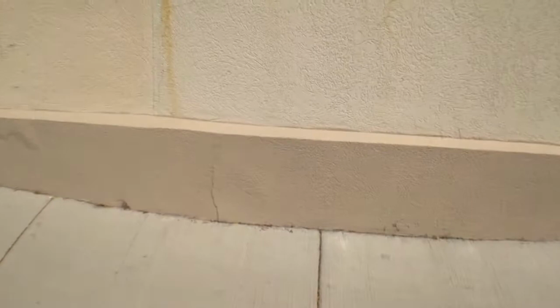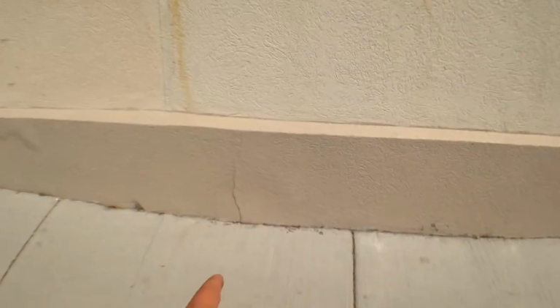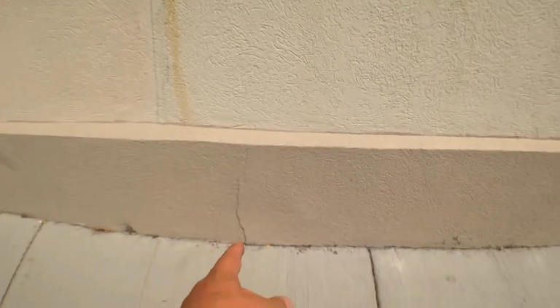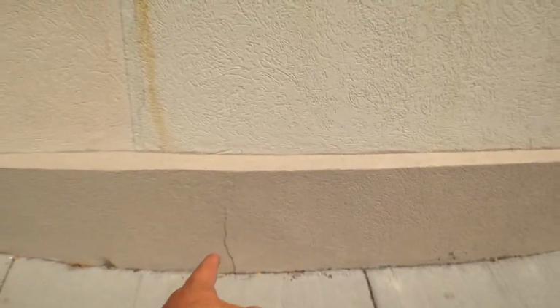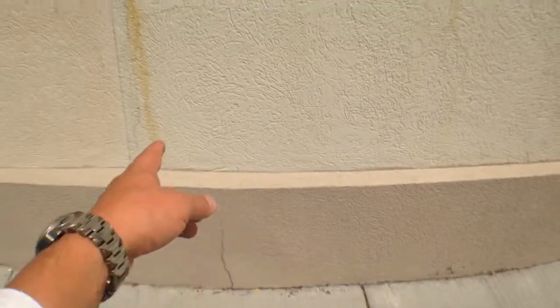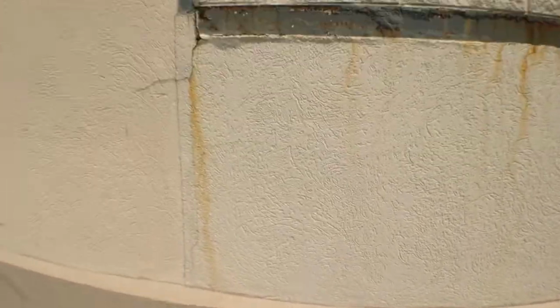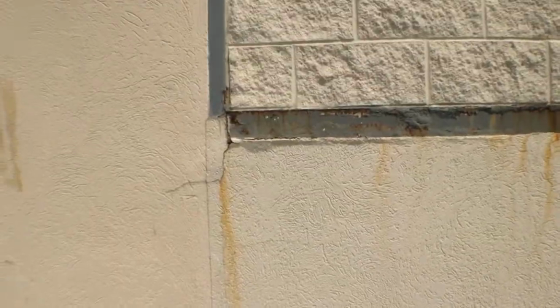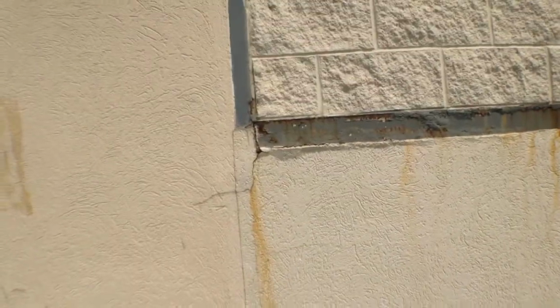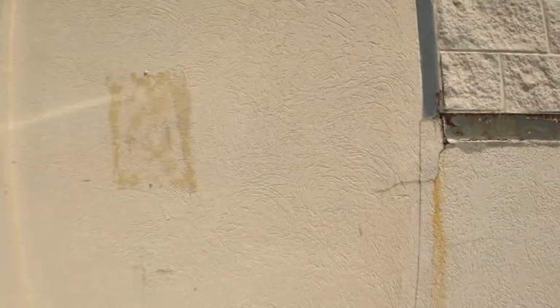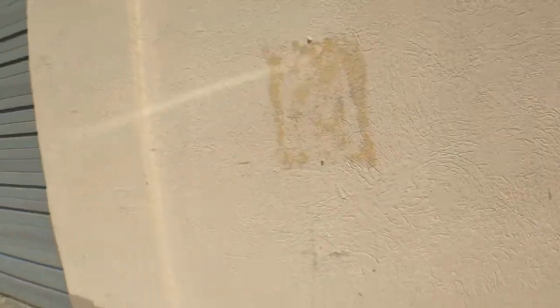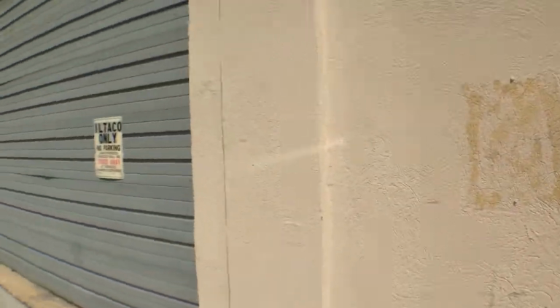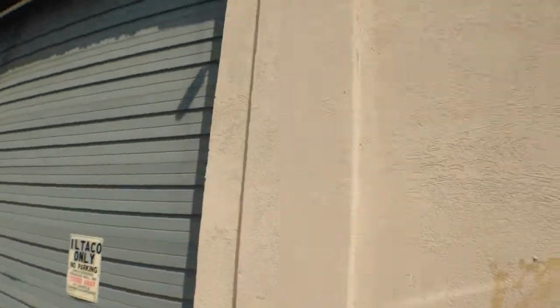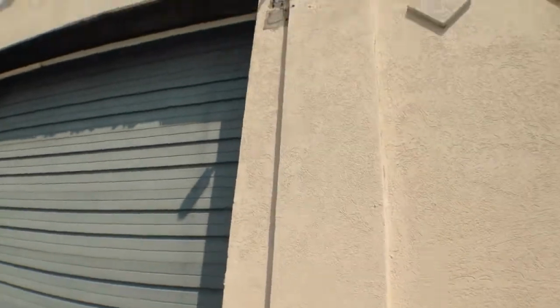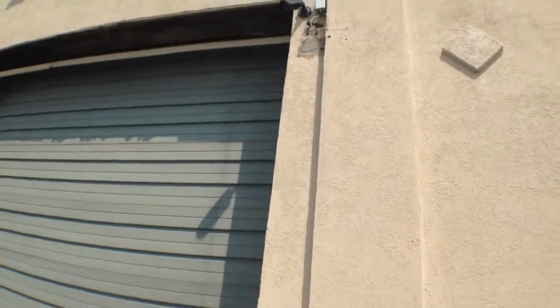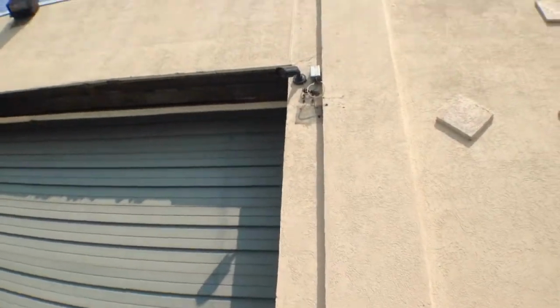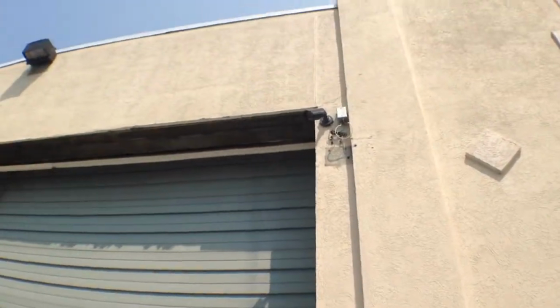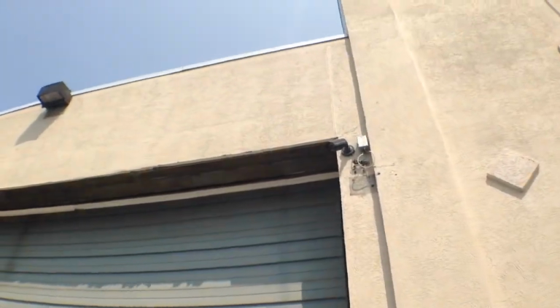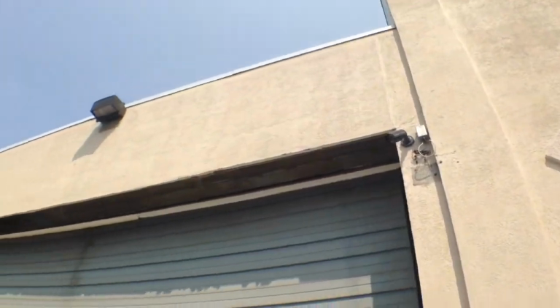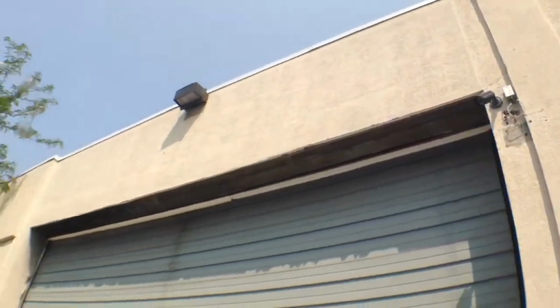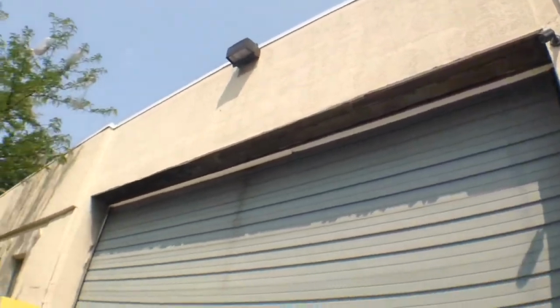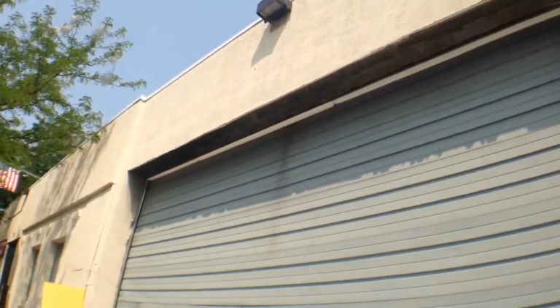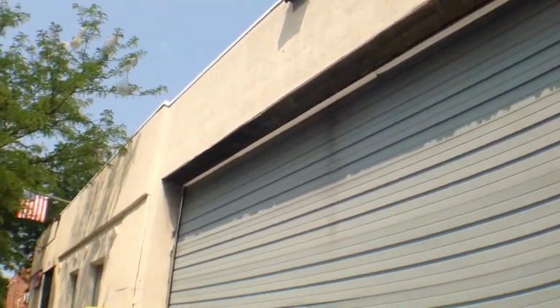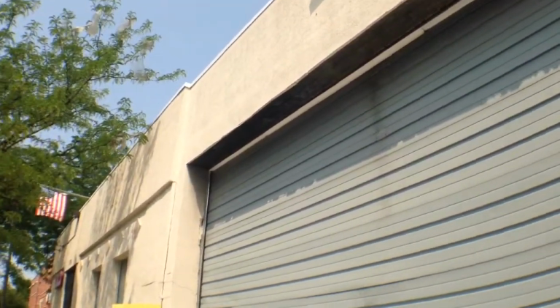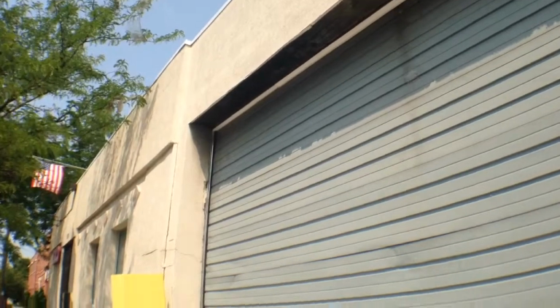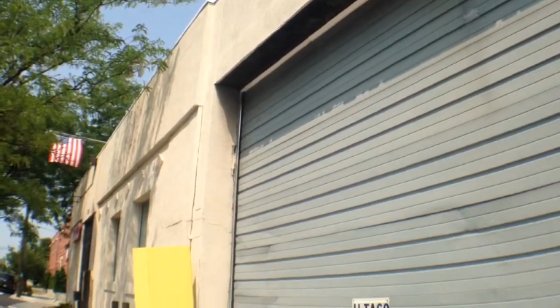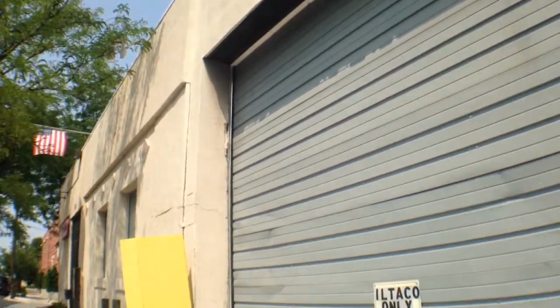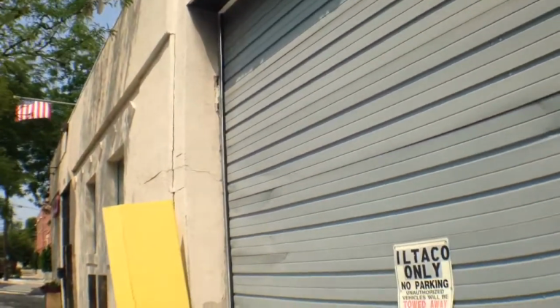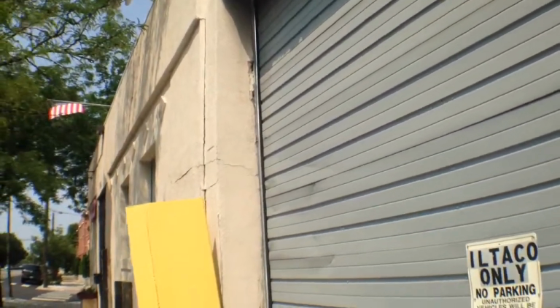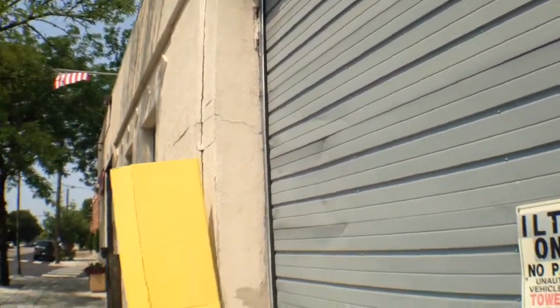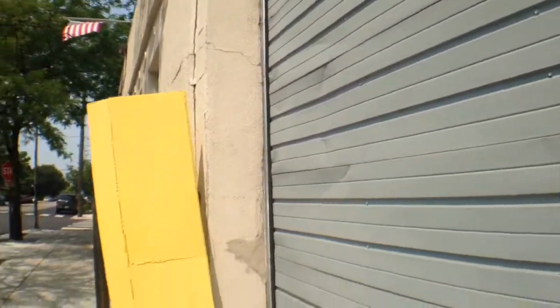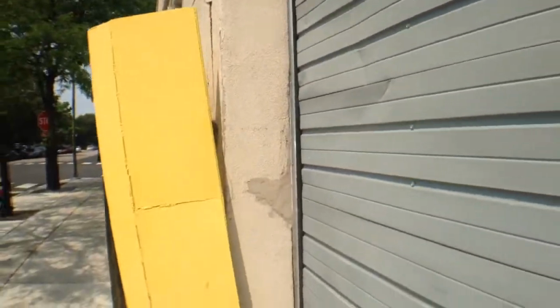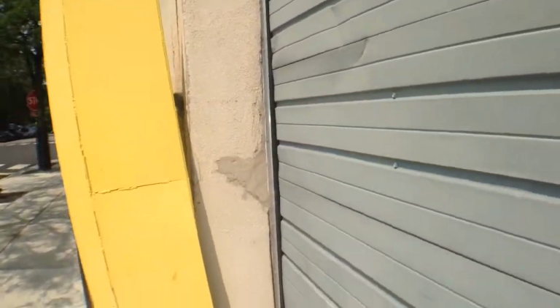This type of cracking here is typical of what we're going to see throughout the building, and we're going to try to find the lowest cost solution with as little impact to the overall system.